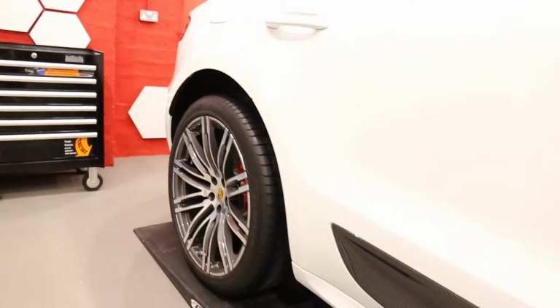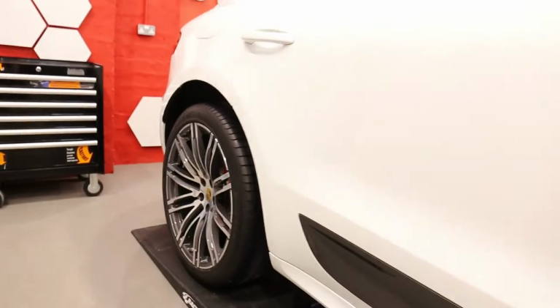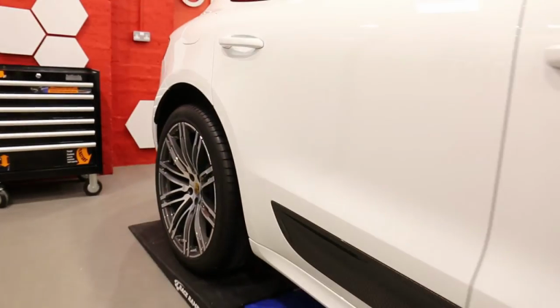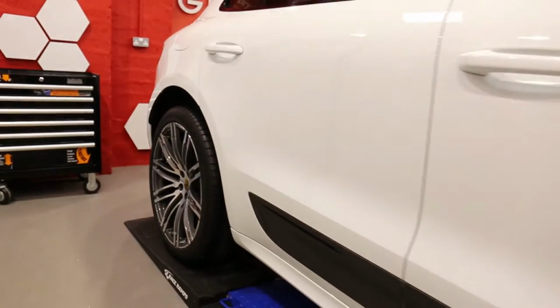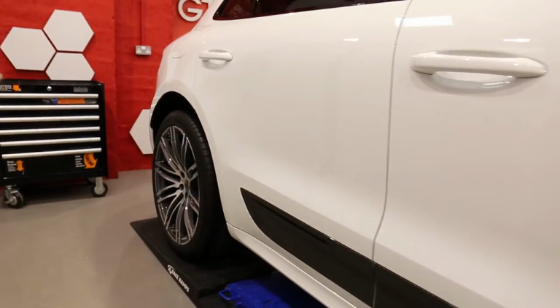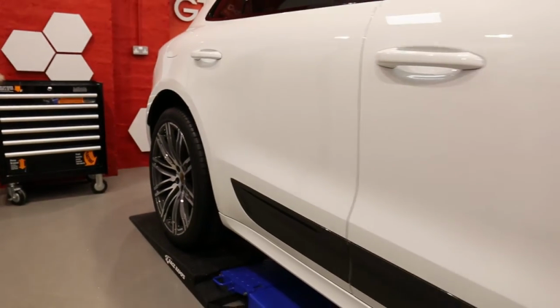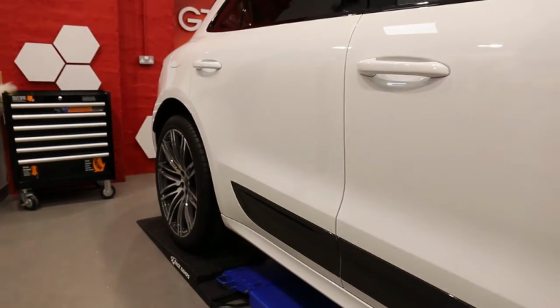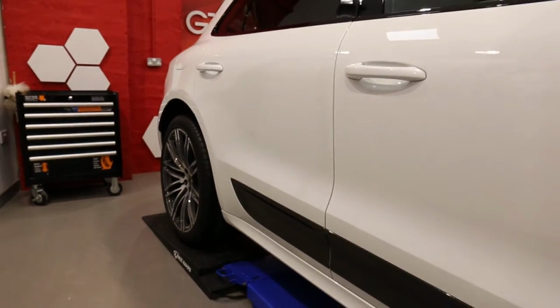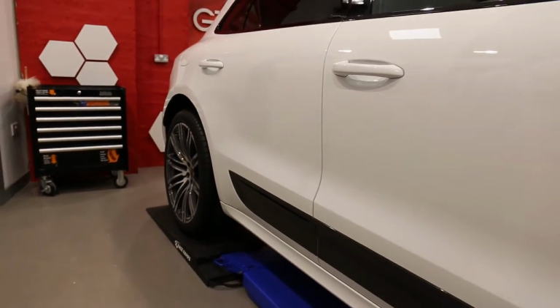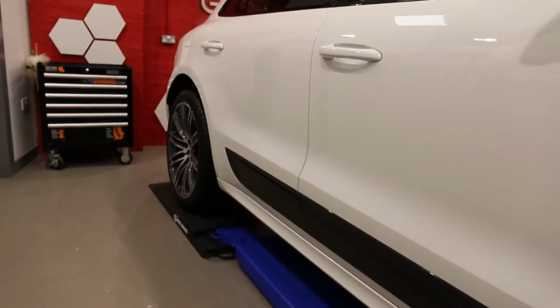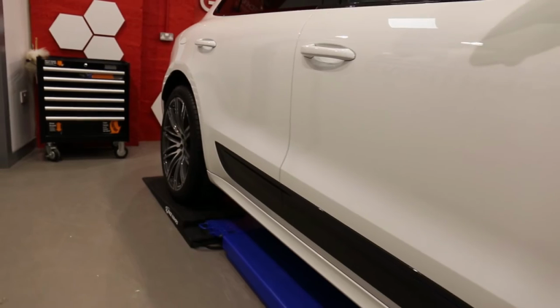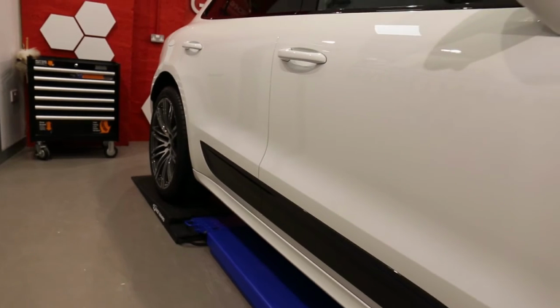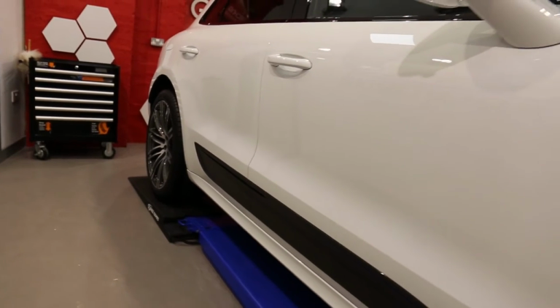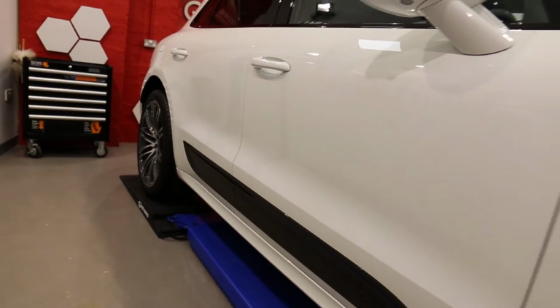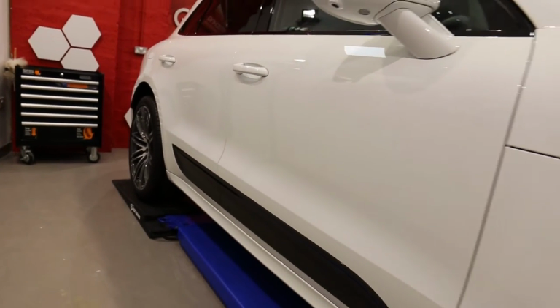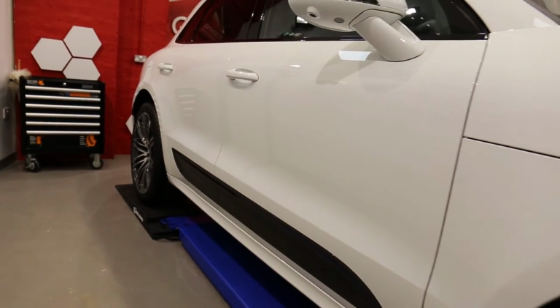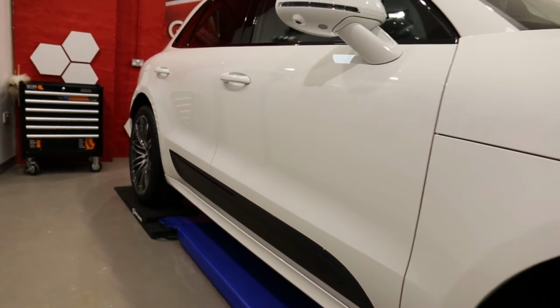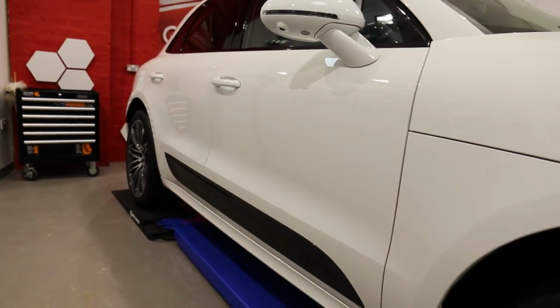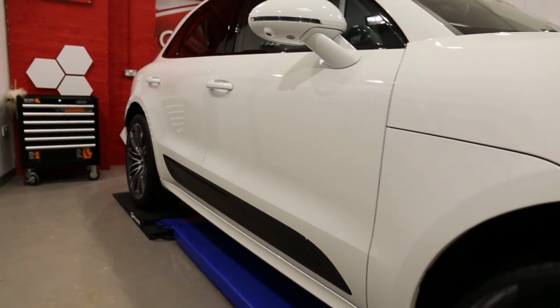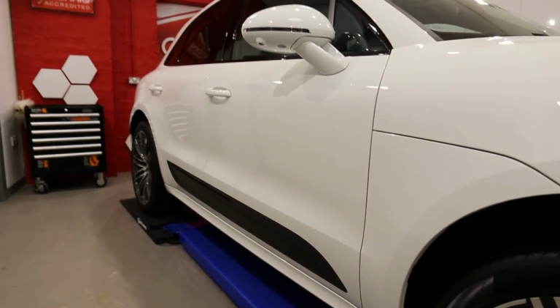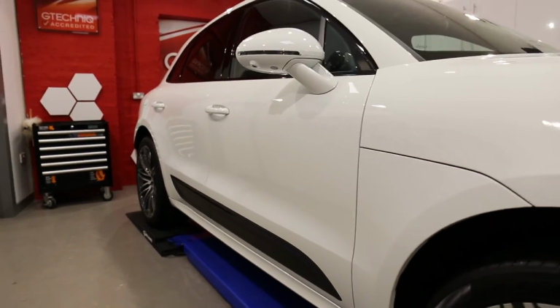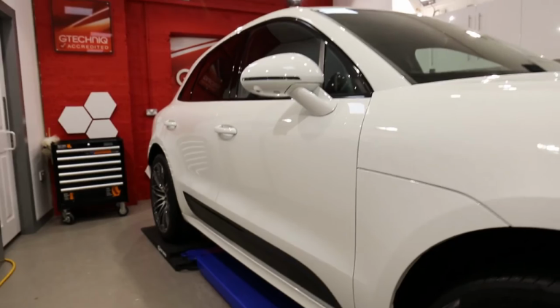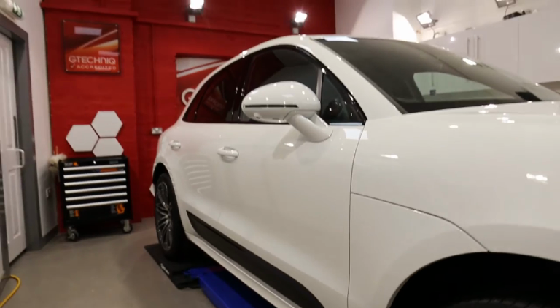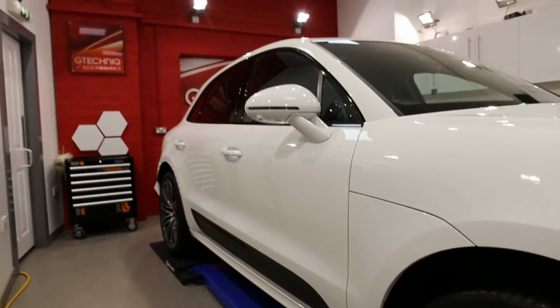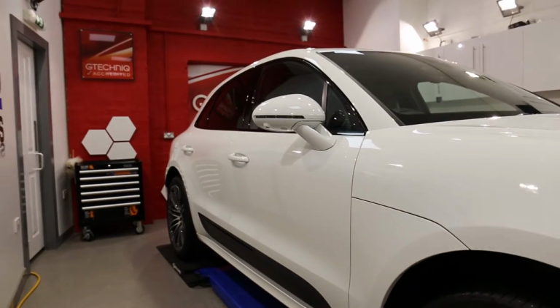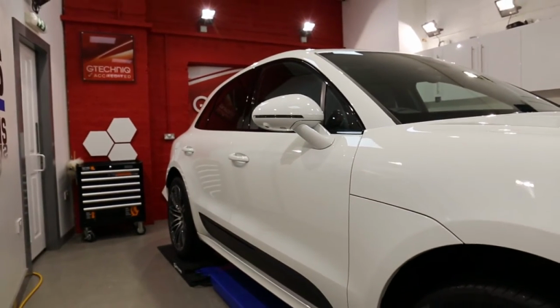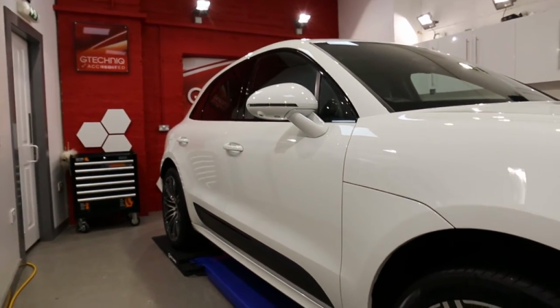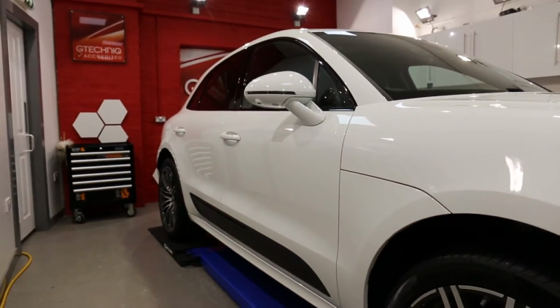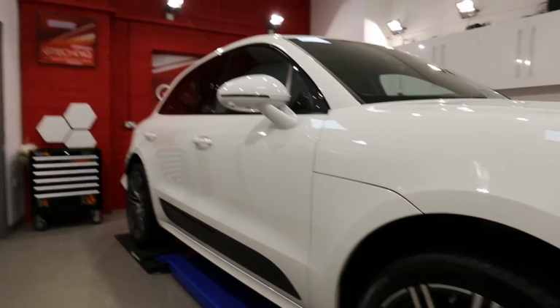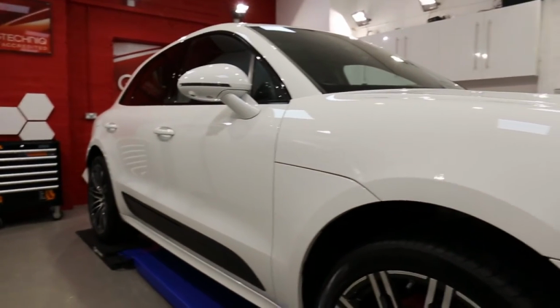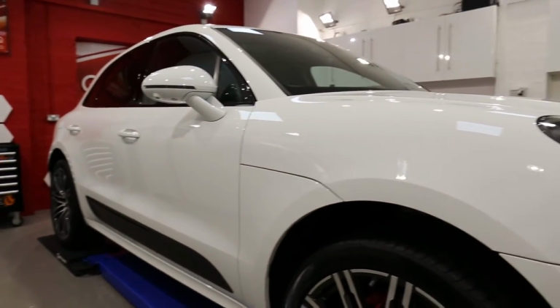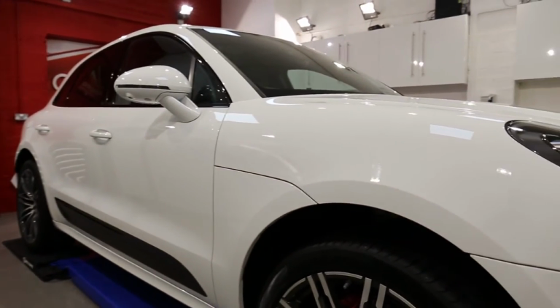The paintwork was then treated to Crystal Serum Black — that's Crystal Serum — giving the customer a 7 year guarantee on that coating. And then coated in 2 coats of Hexo, giving a super hydrophobic and this lovely glossy effect.